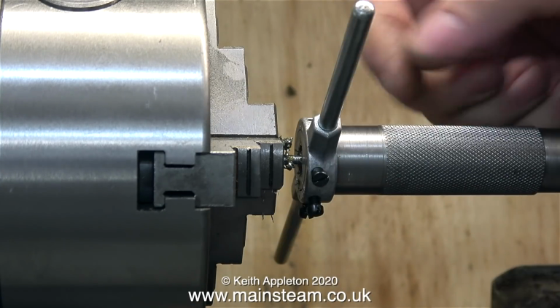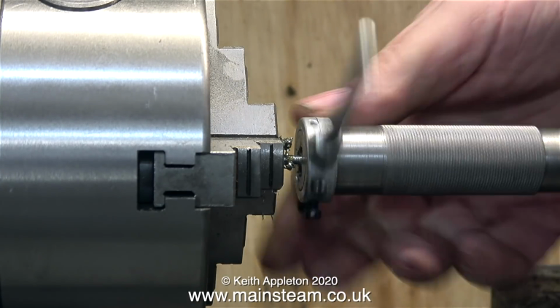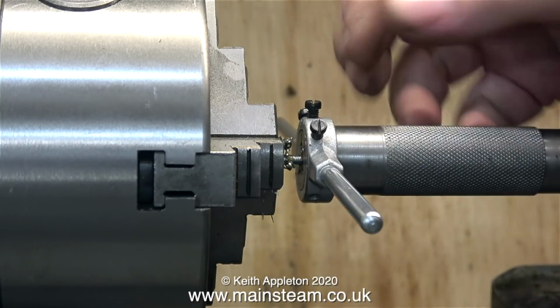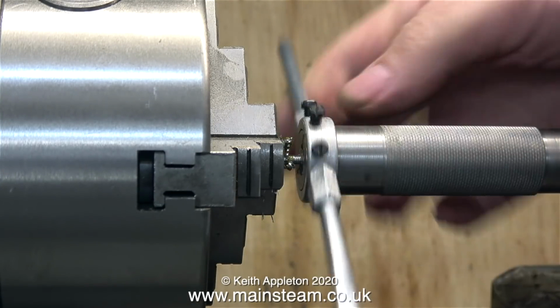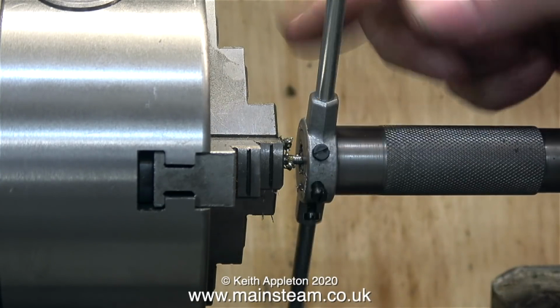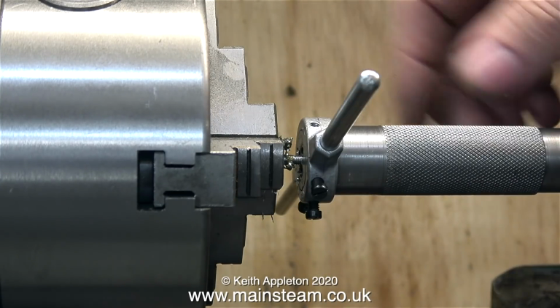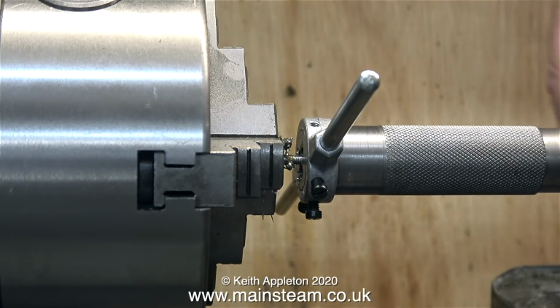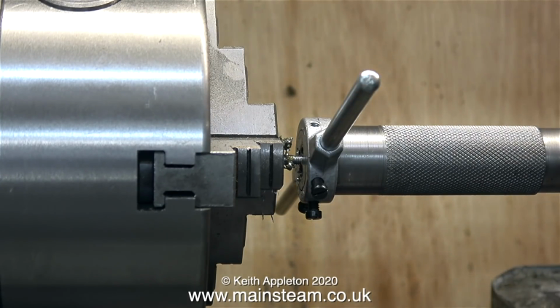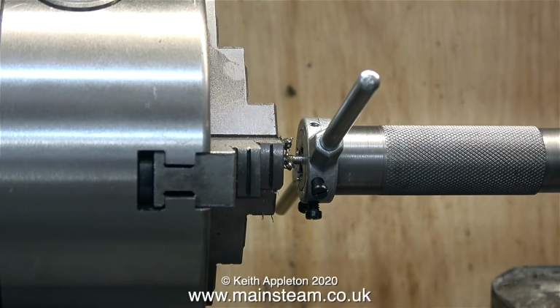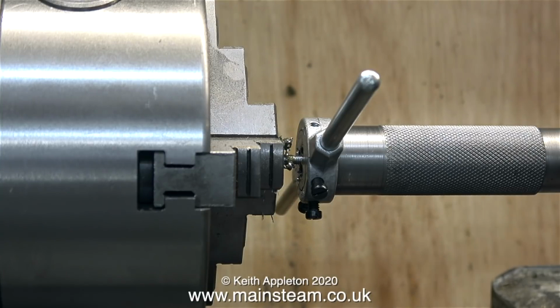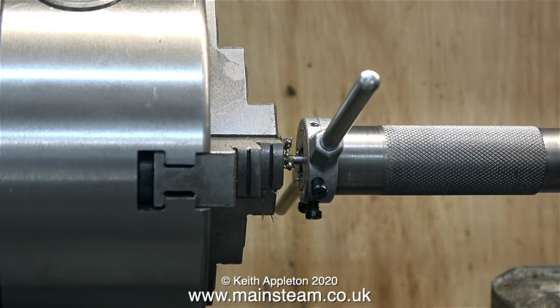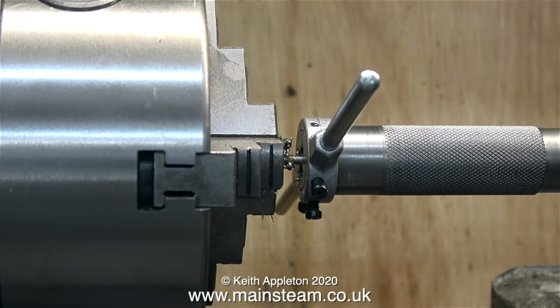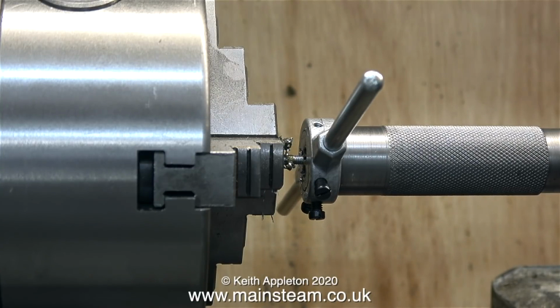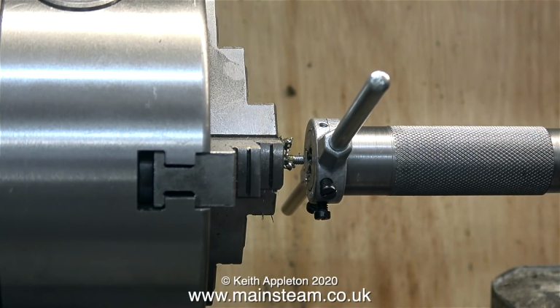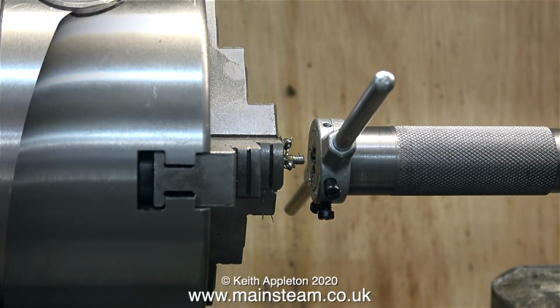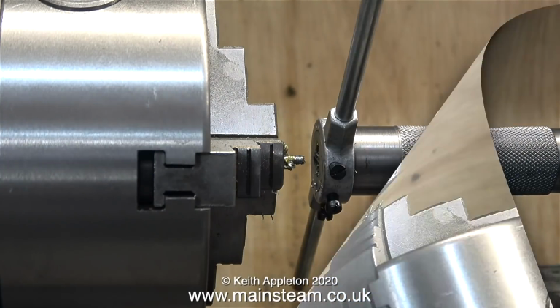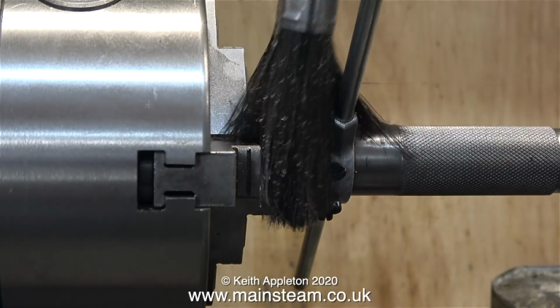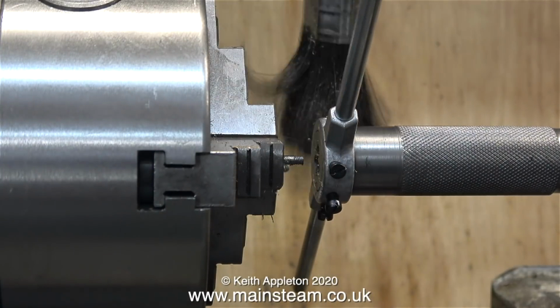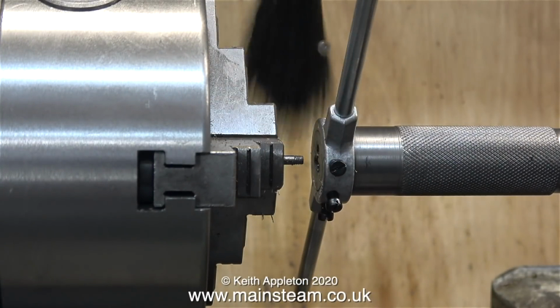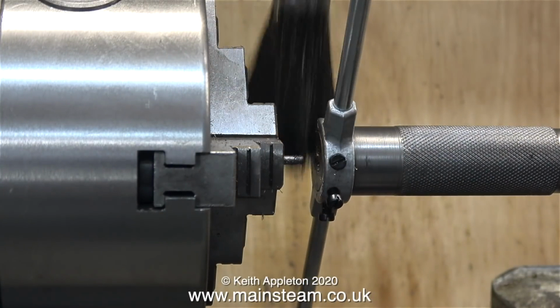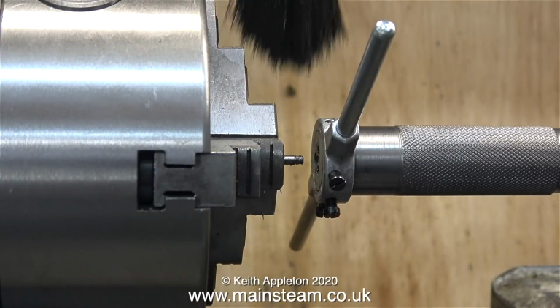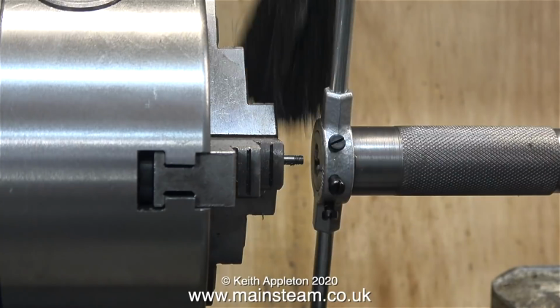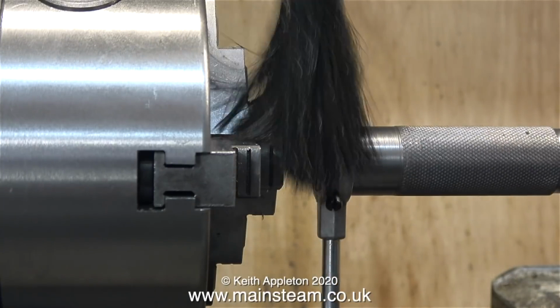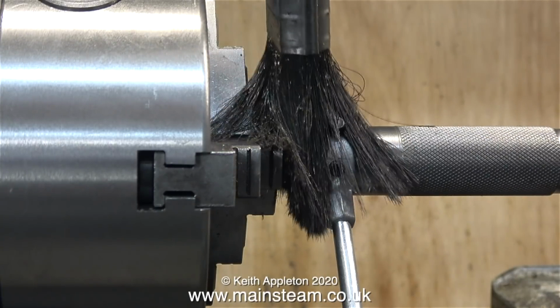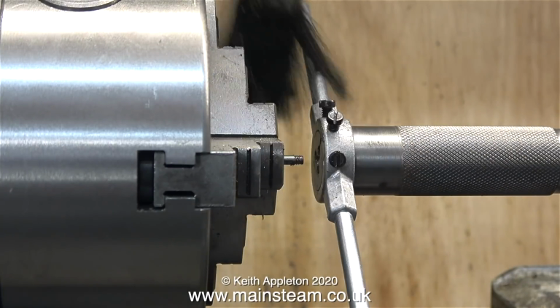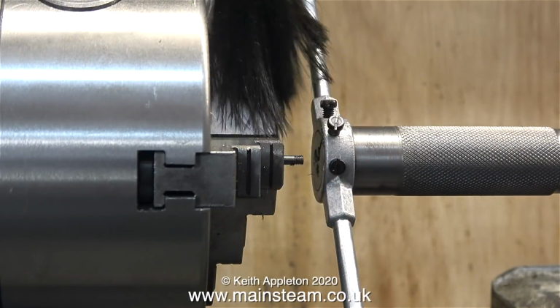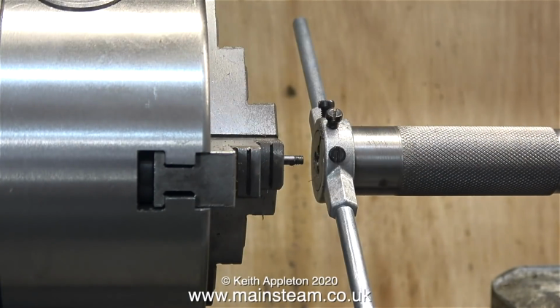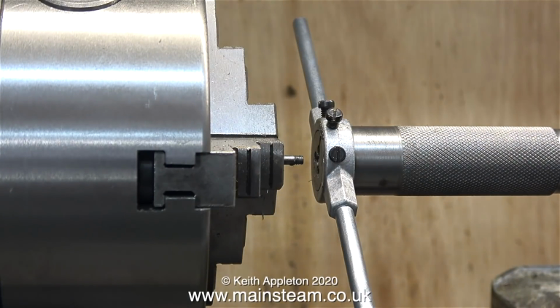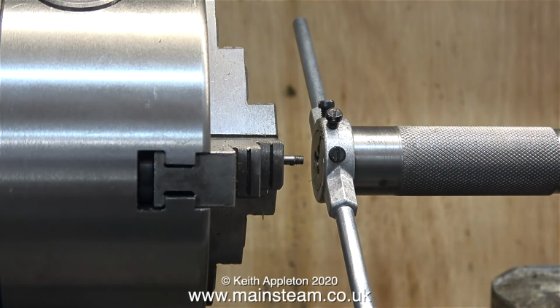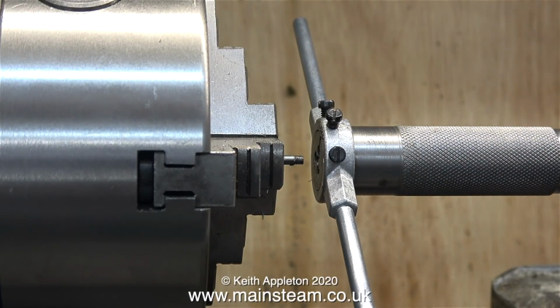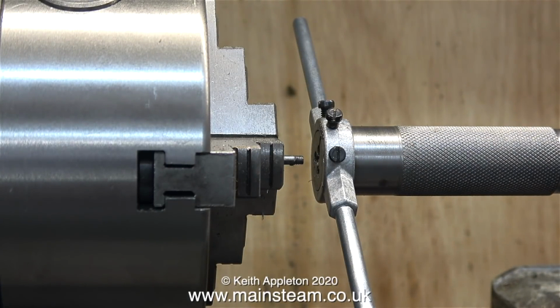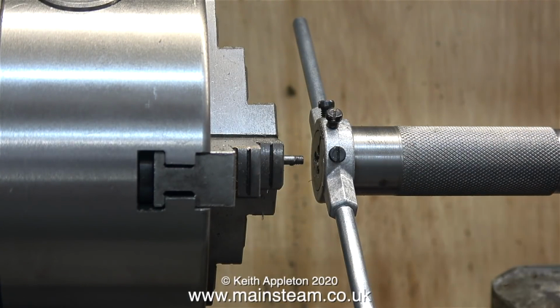Thanks to my cheap and cheerful adapter to take standard die stocks, the thread is also accurate. If you're a beginner to machining, this is a good thing to make from a point of view of learning how to turn on a lathe.